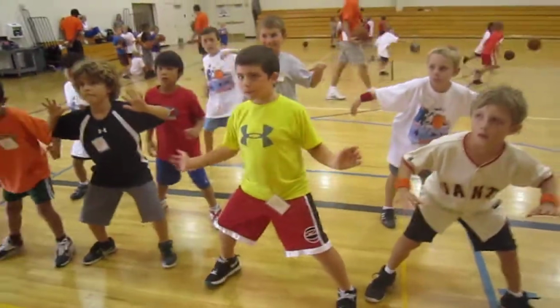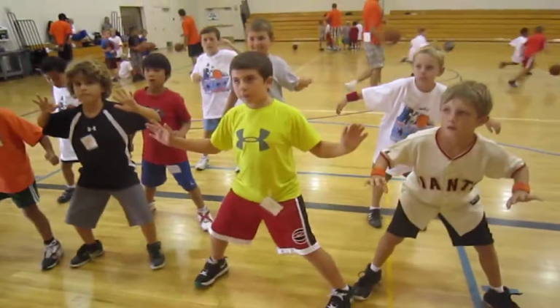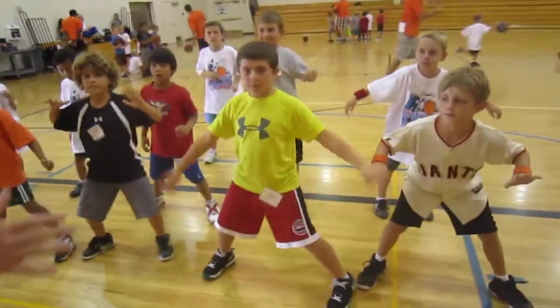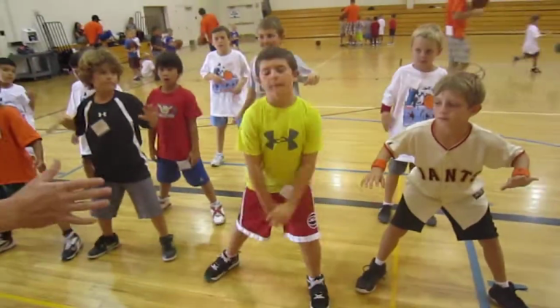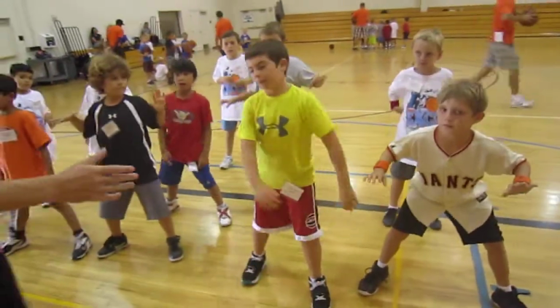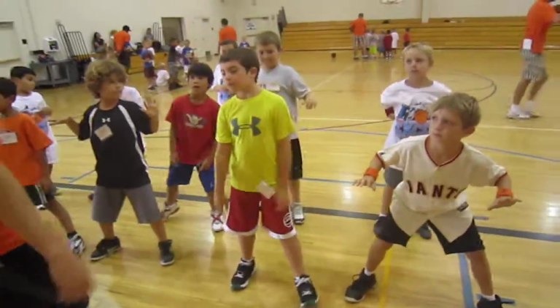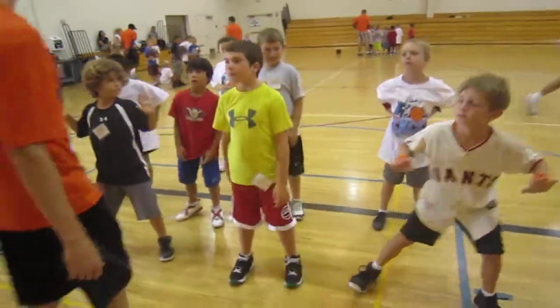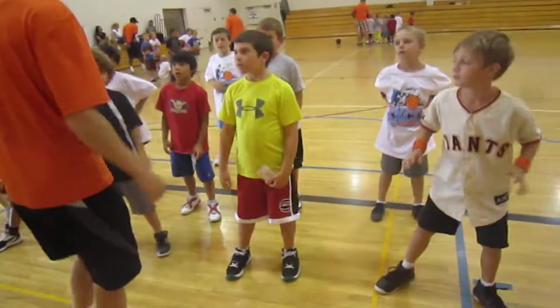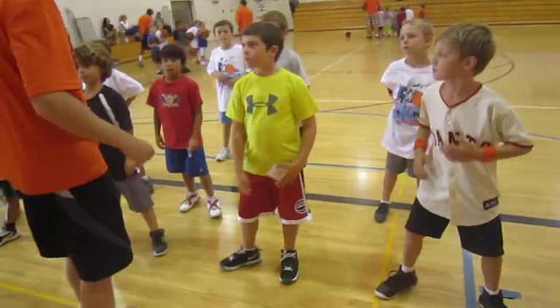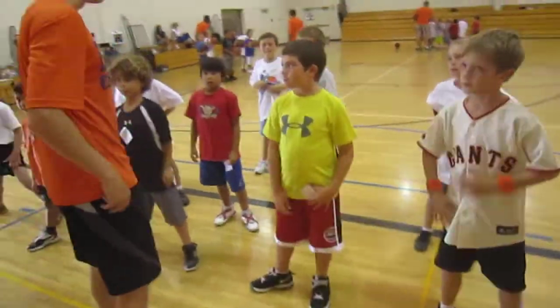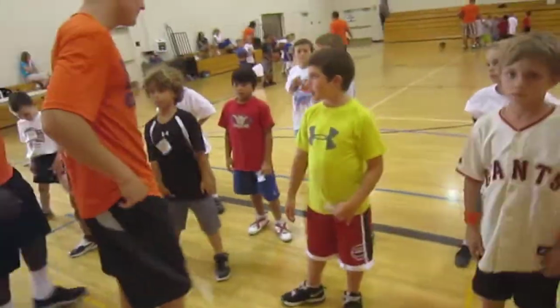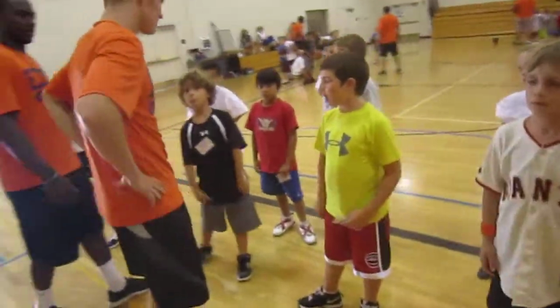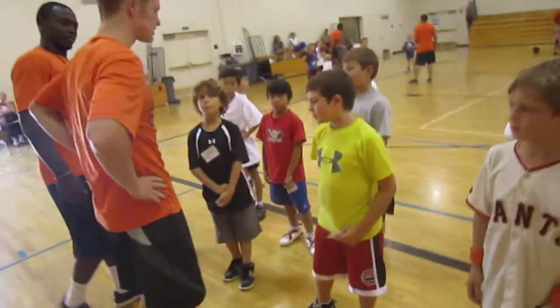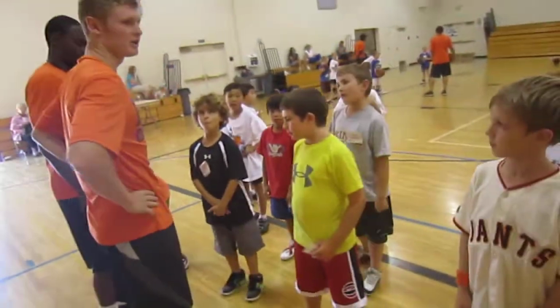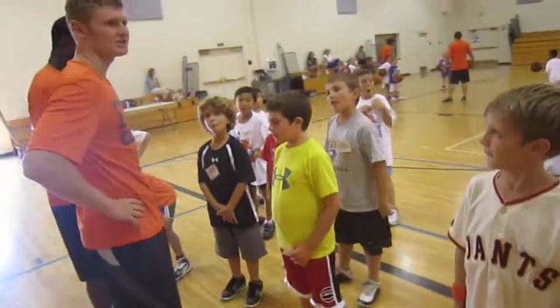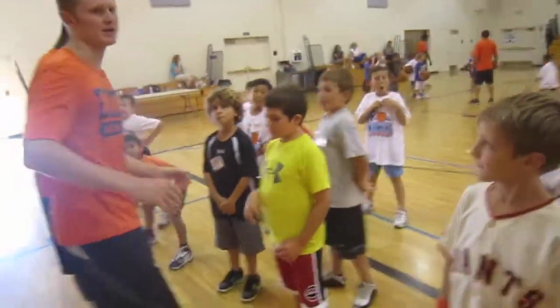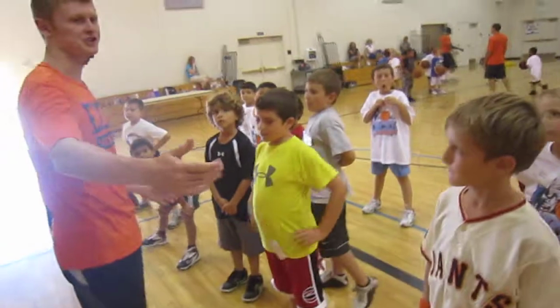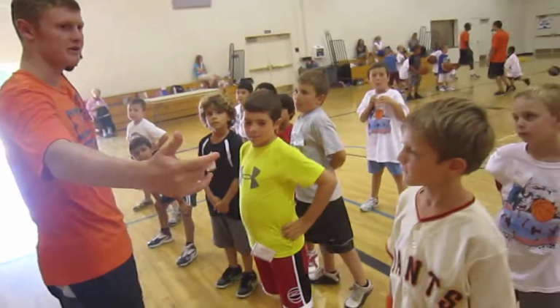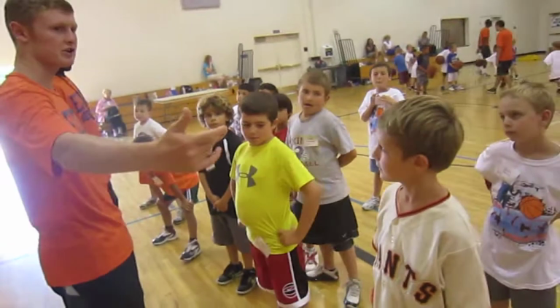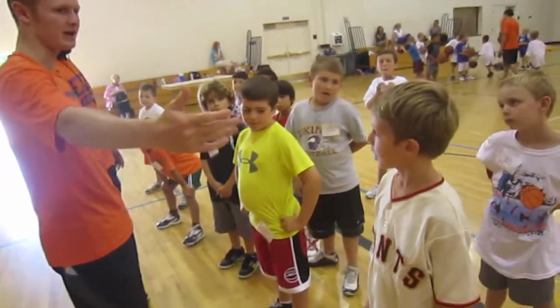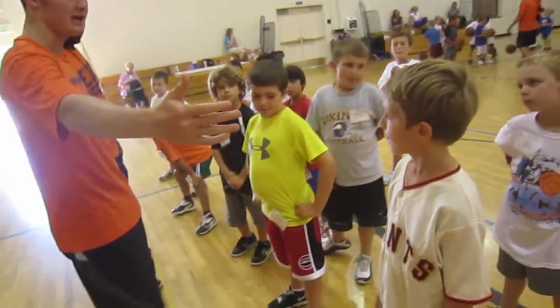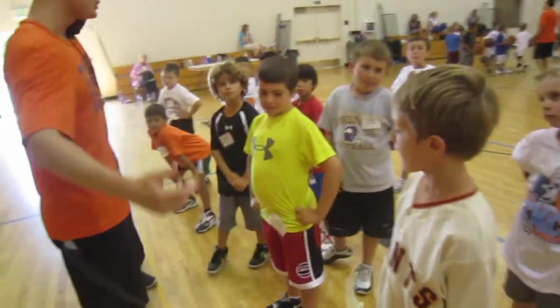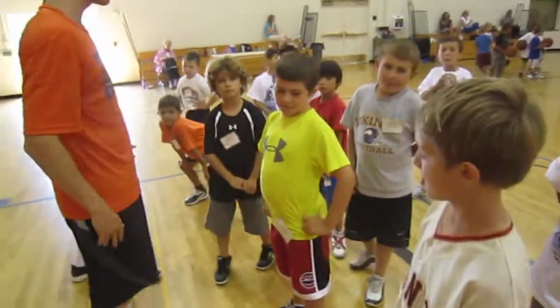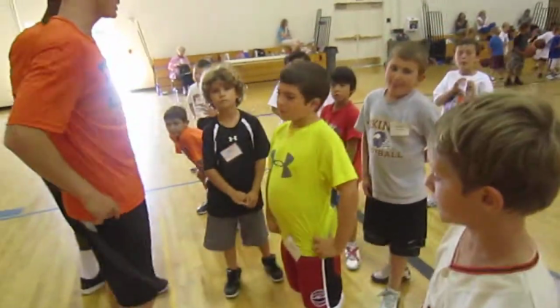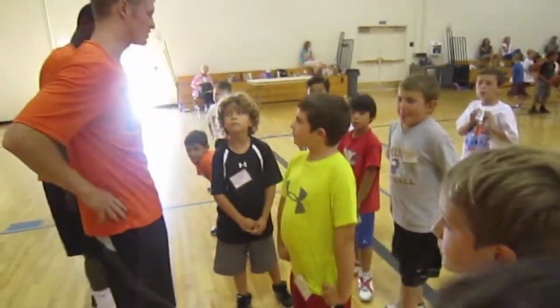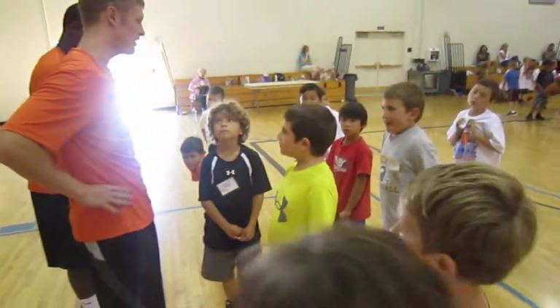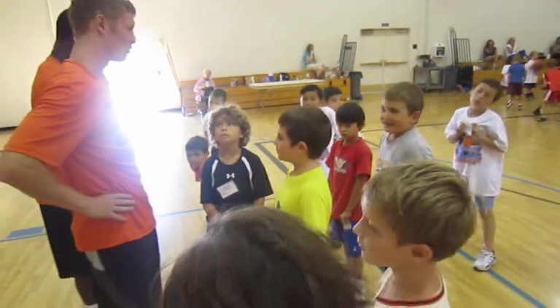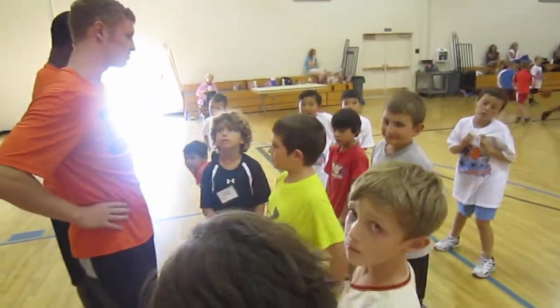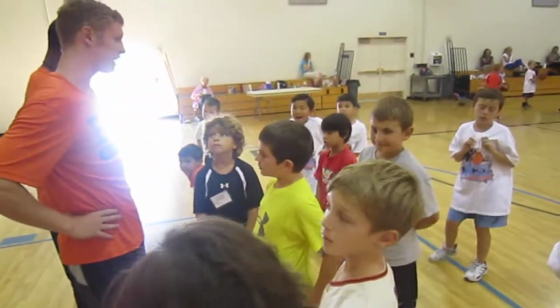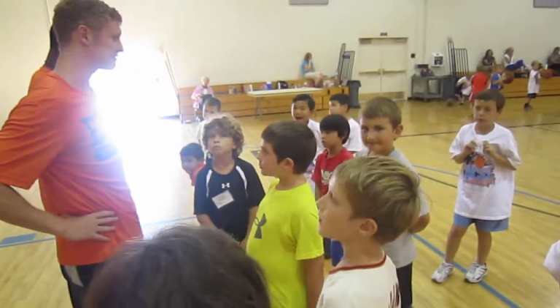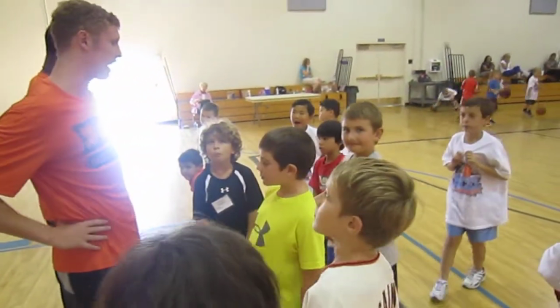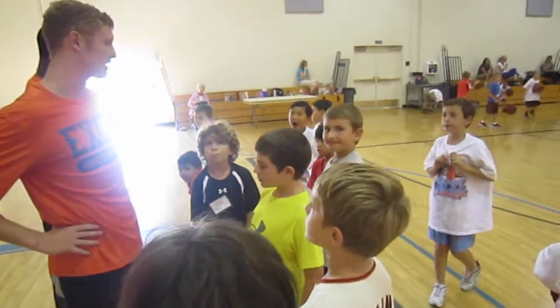Relax. All right. Now, just like we learned yesterday, bring it in, Drew. Bring it in. Just like we learned yesterday, we're going to do a right hand denial, okay?